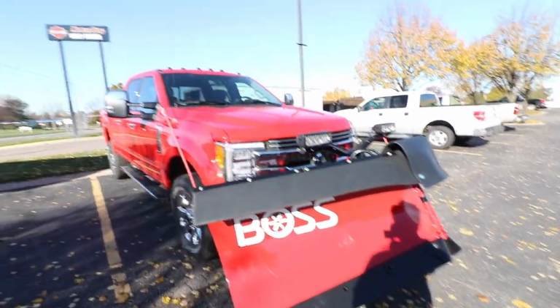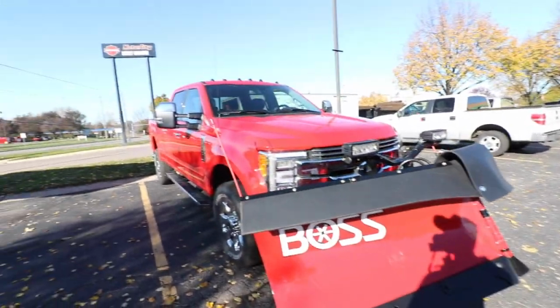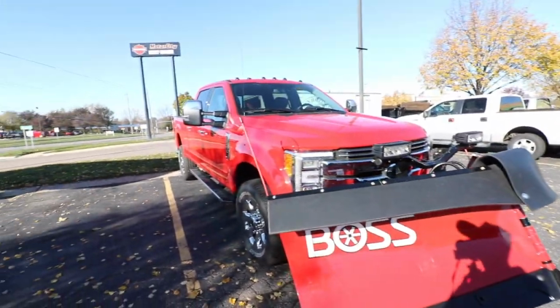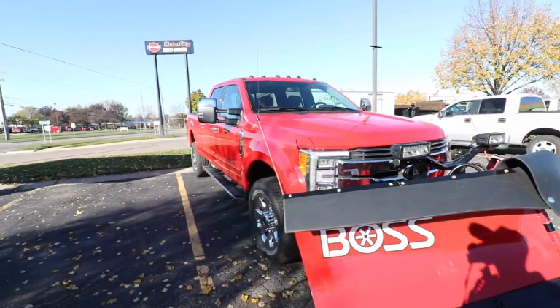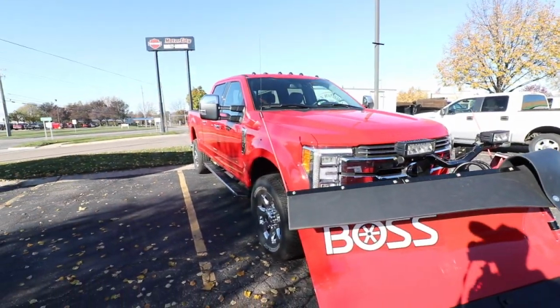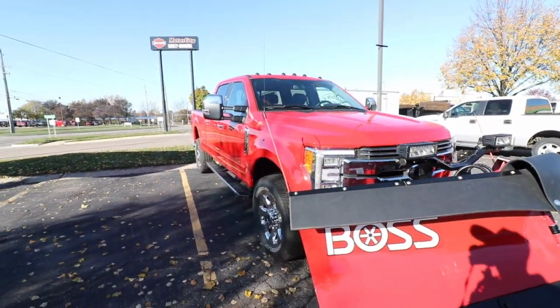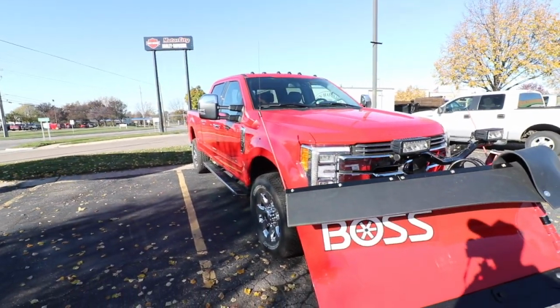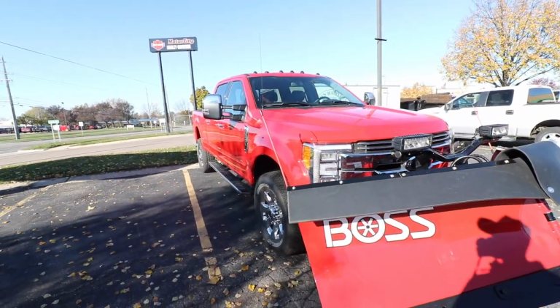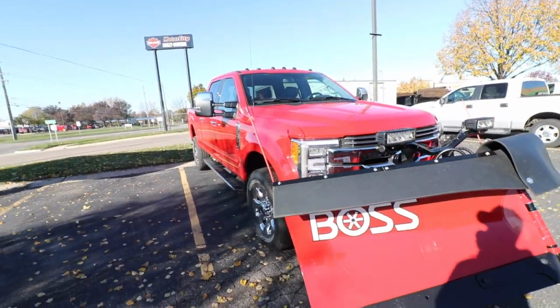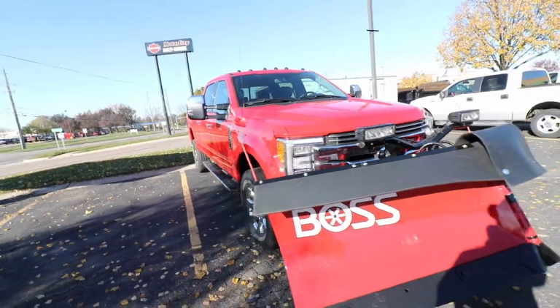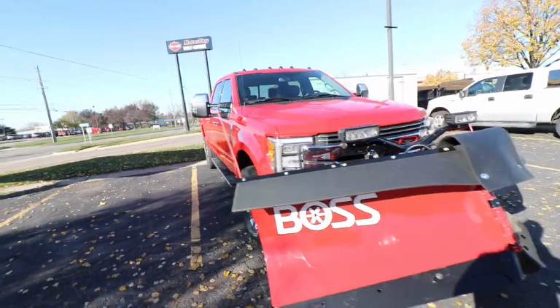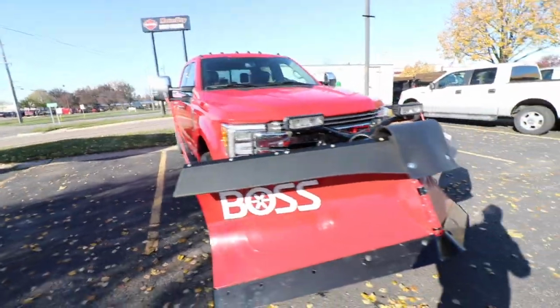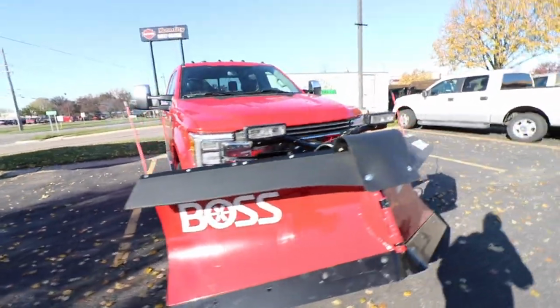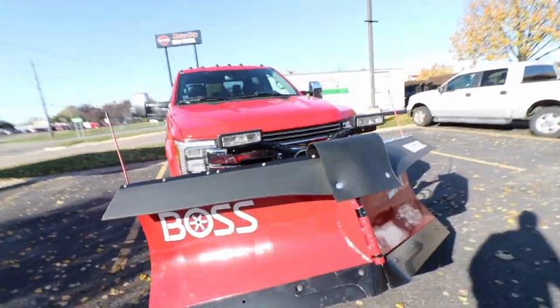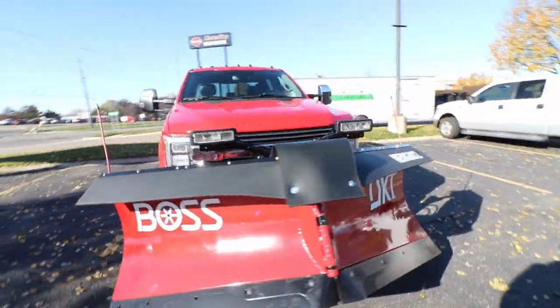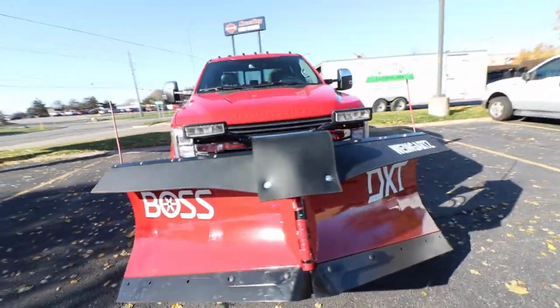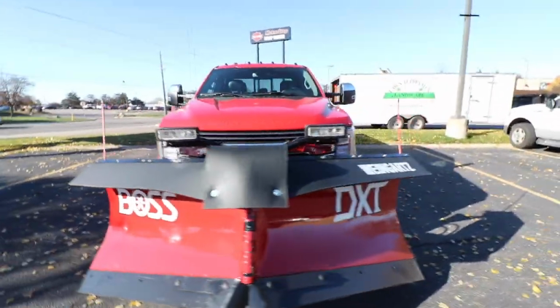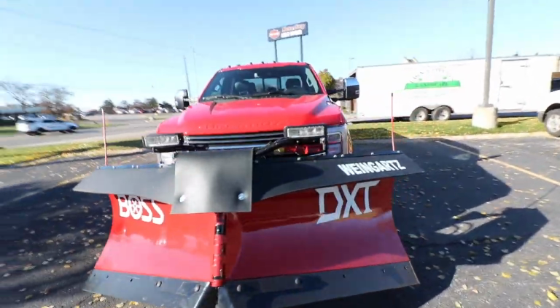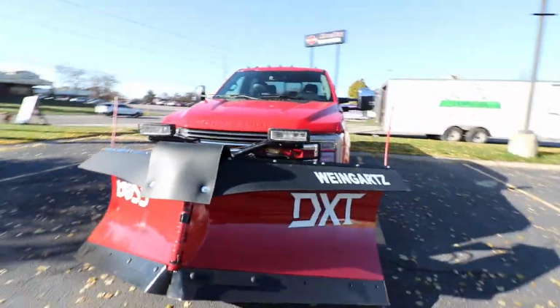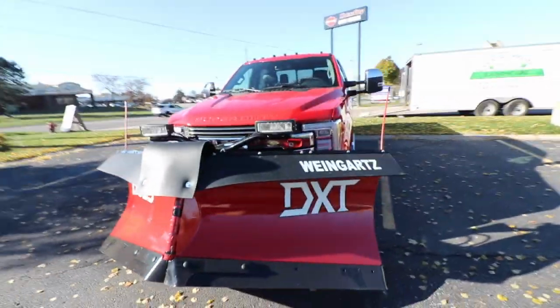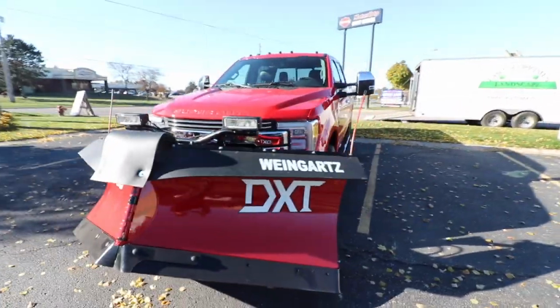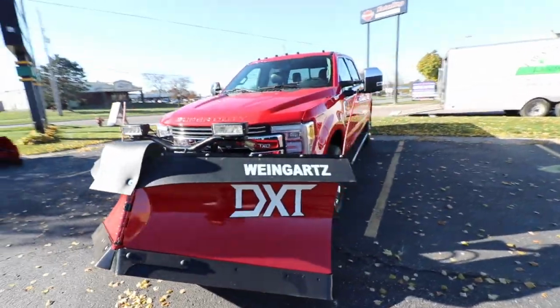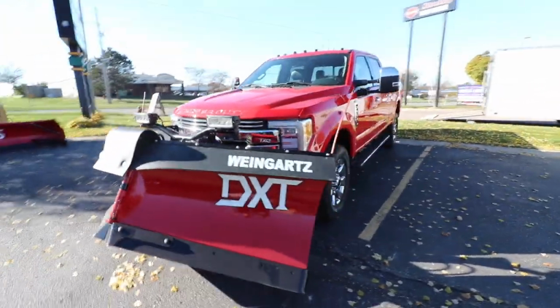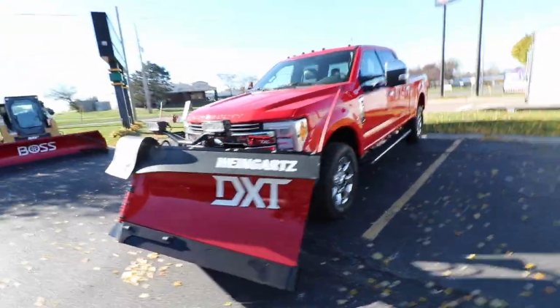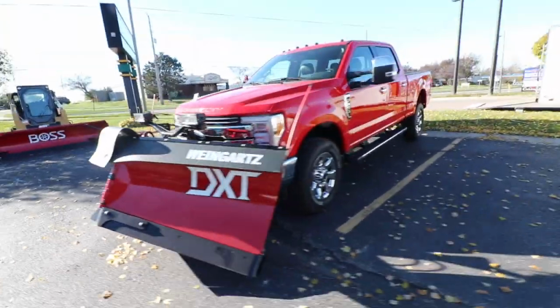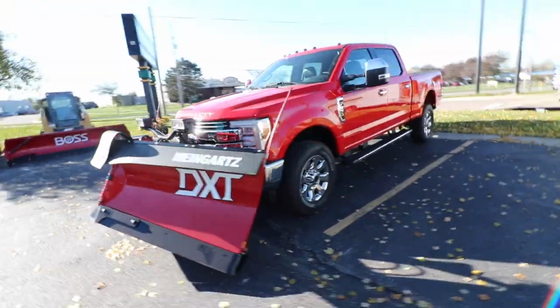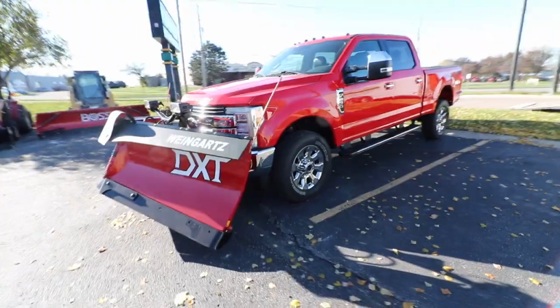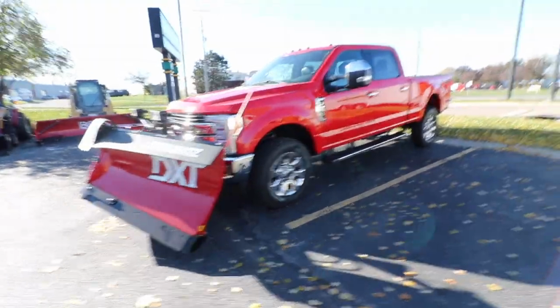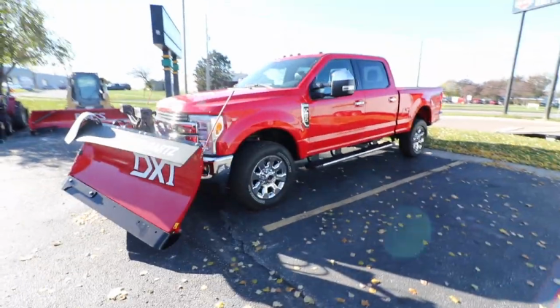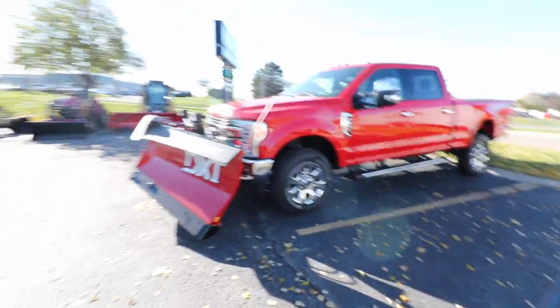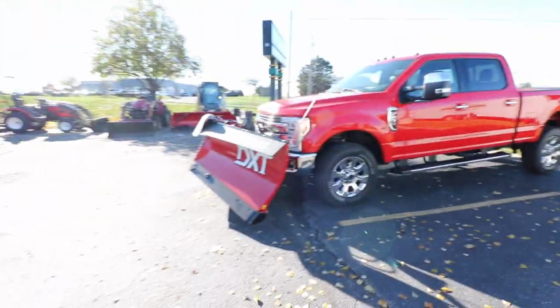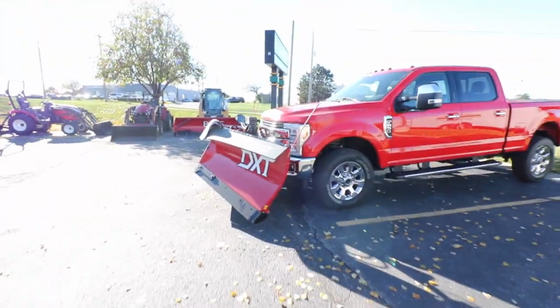All right, so — Clifford the Big Red Dog? No, I'm just kidding, I'm not naming my truck Clifford. But that seems to be the consensus of what everybody wants me to name him. Looking good, man. Looking good.